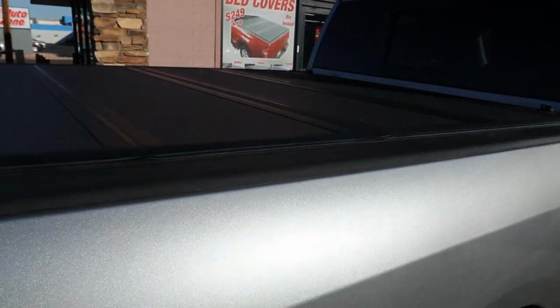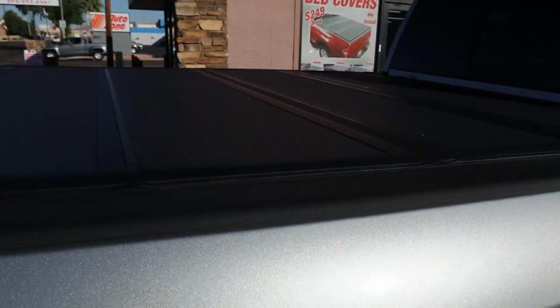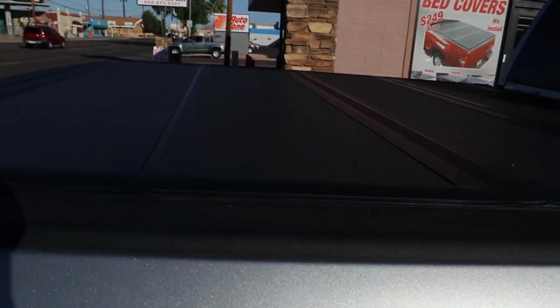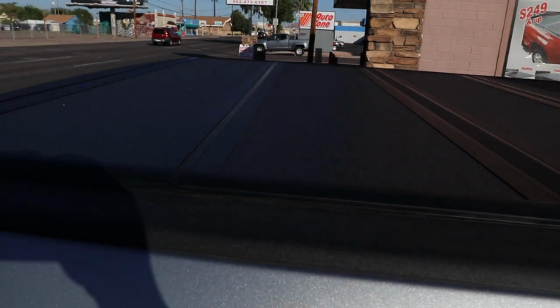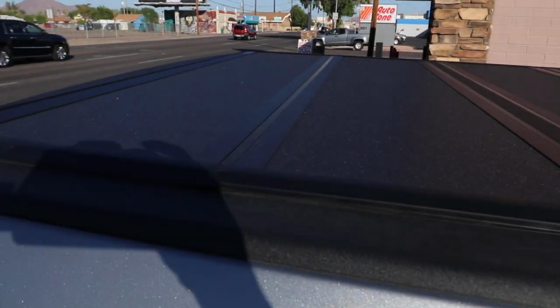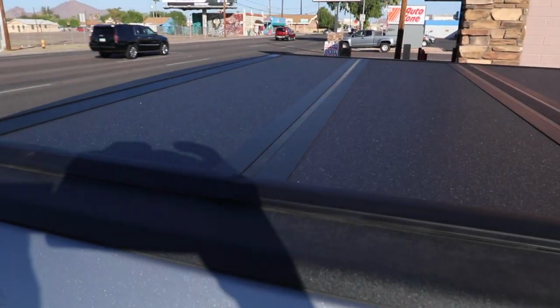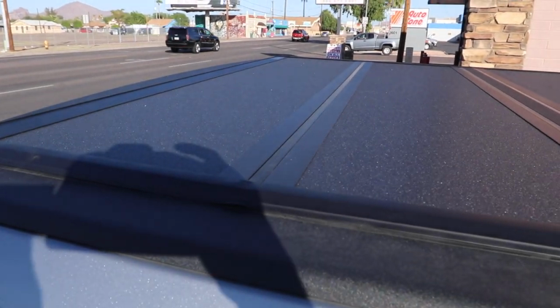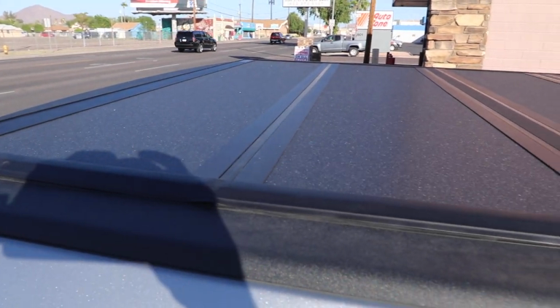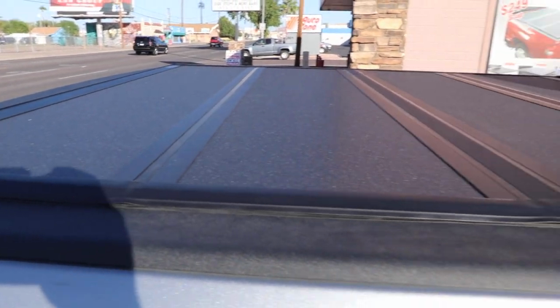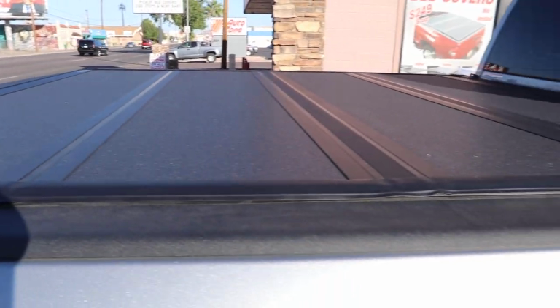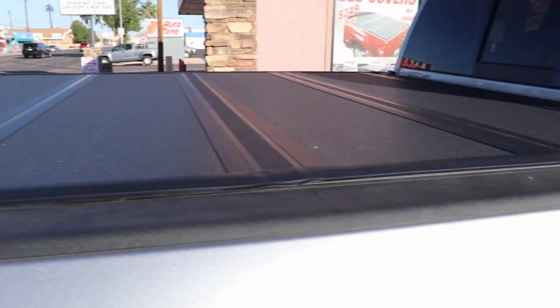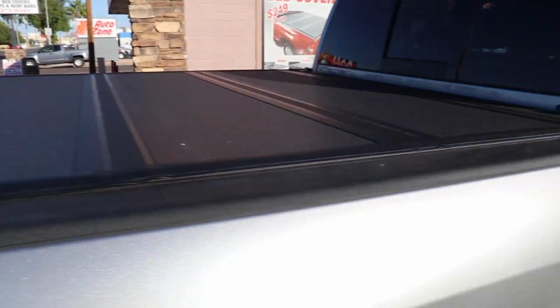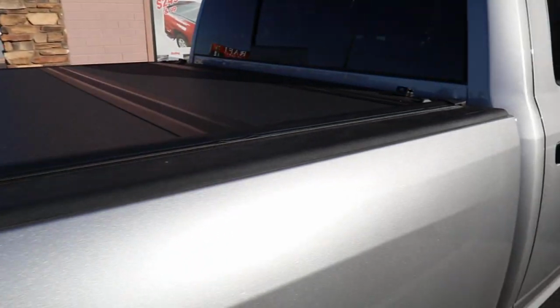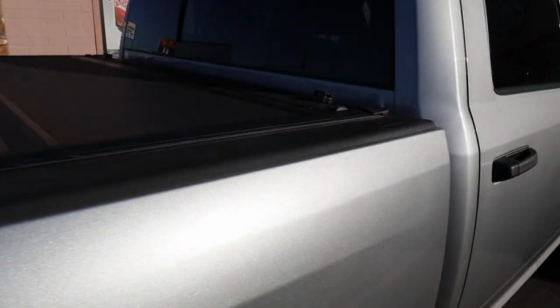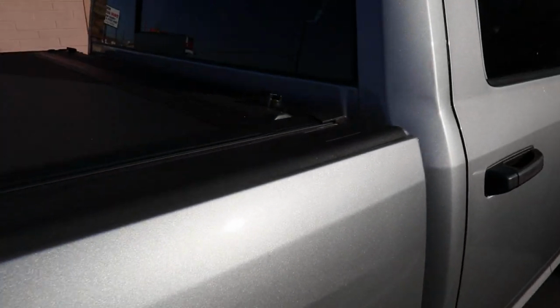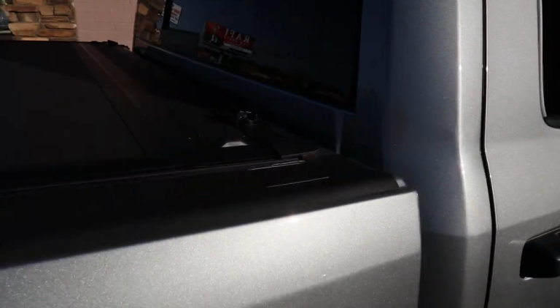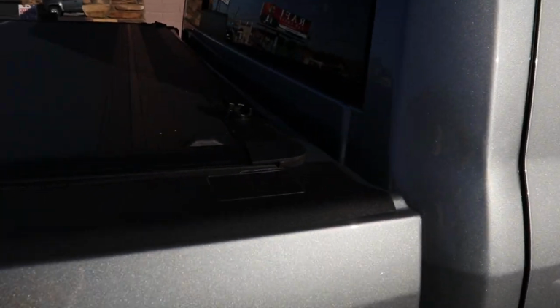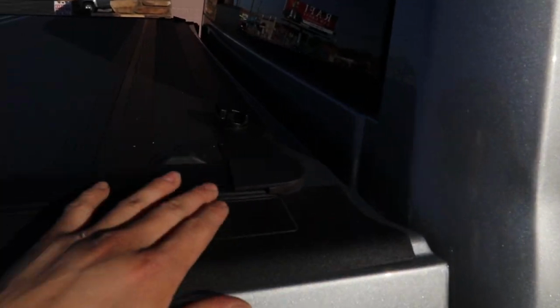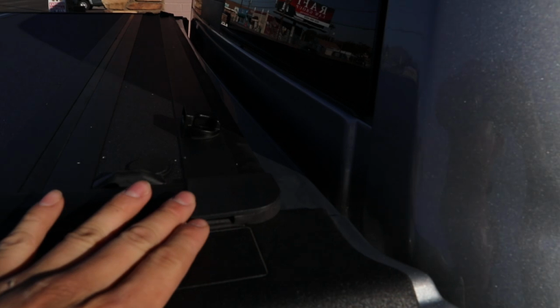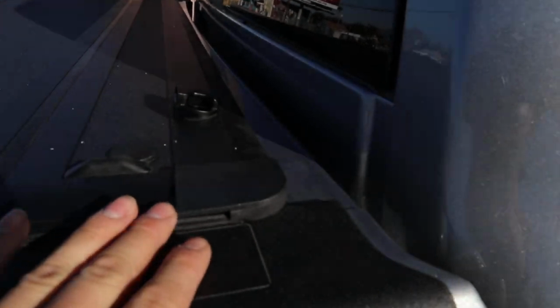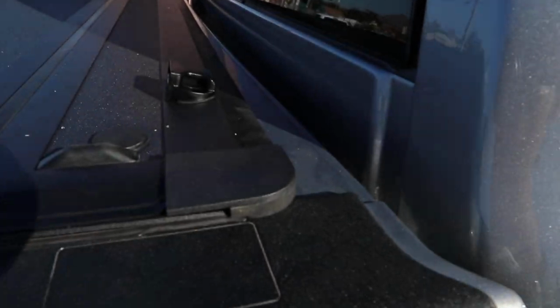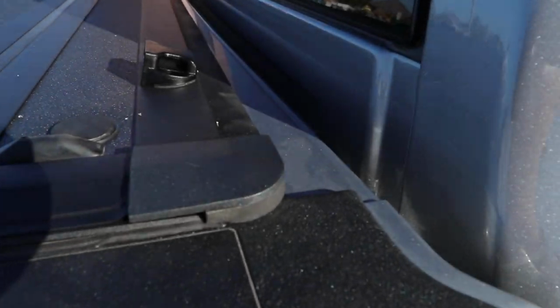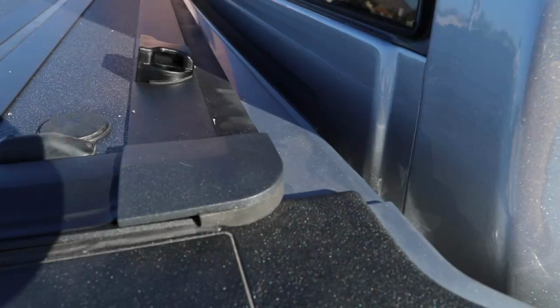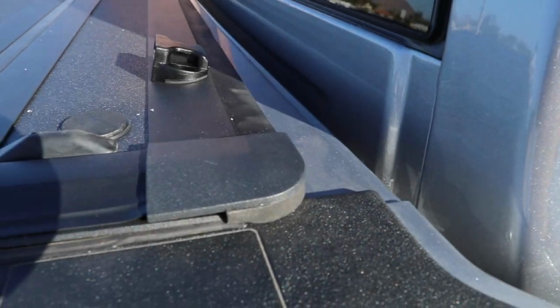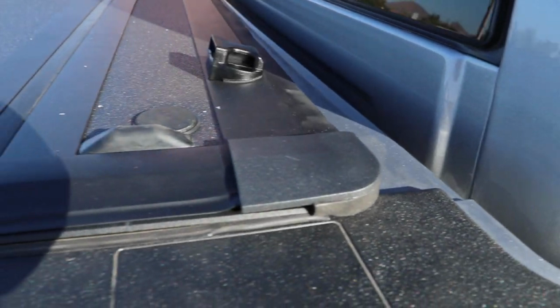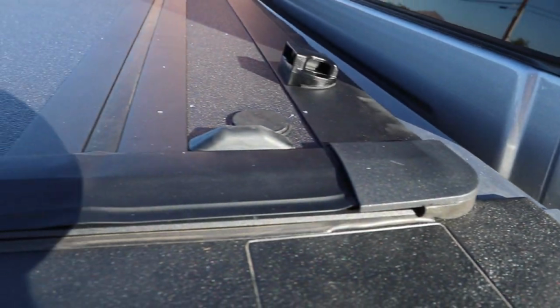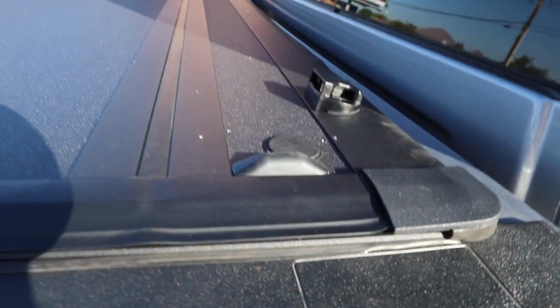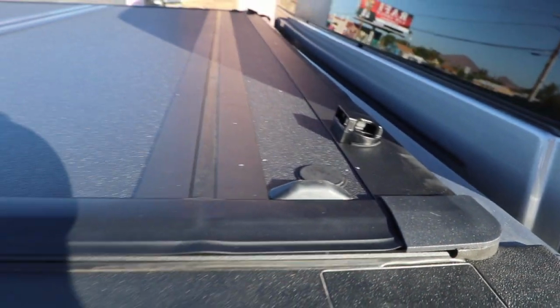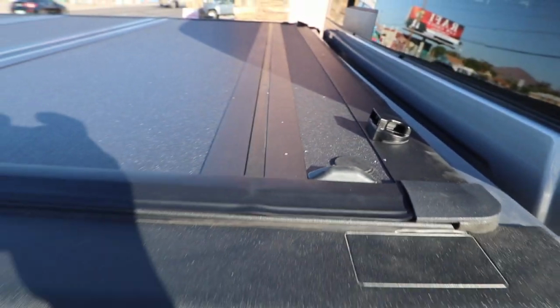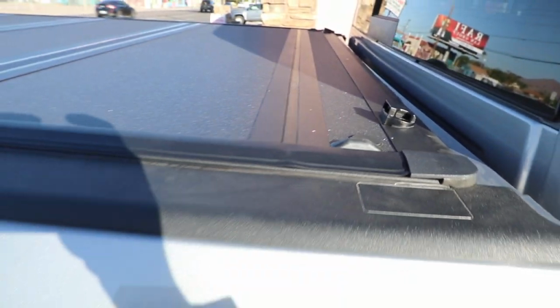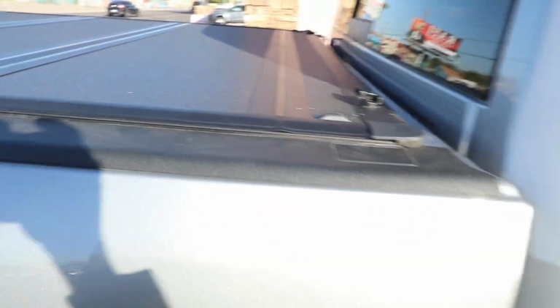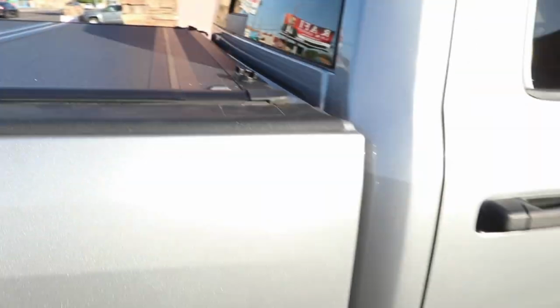It has that nice matte black finish which matches the bed caps really well. They redesigned this new one with the hard rubber end cap, which finishes it off real nice.